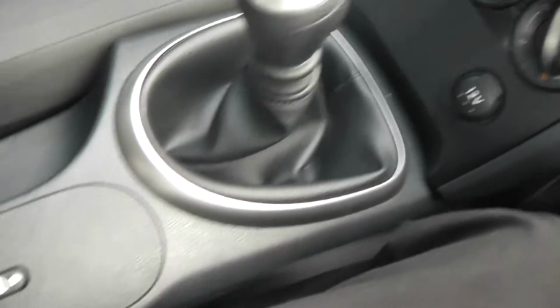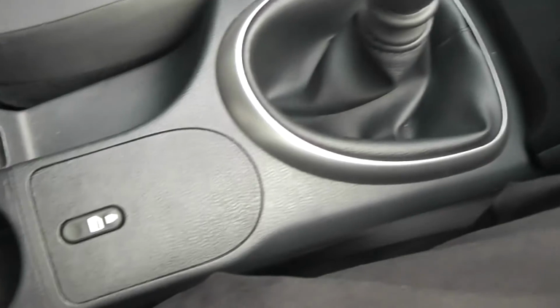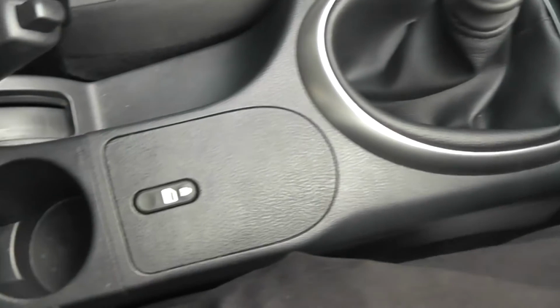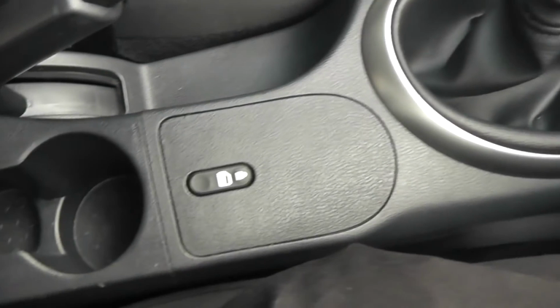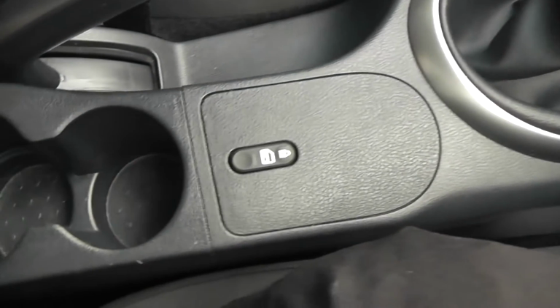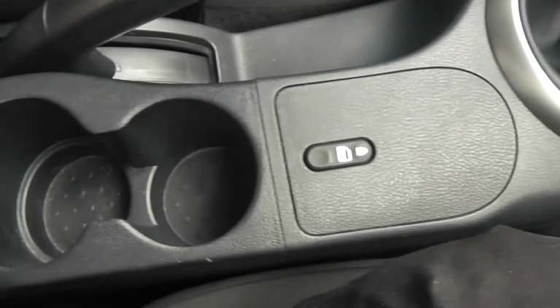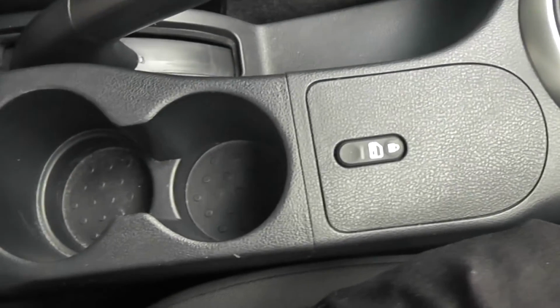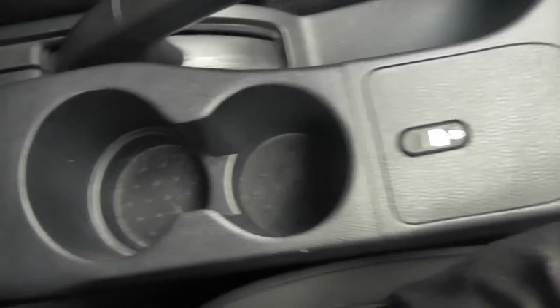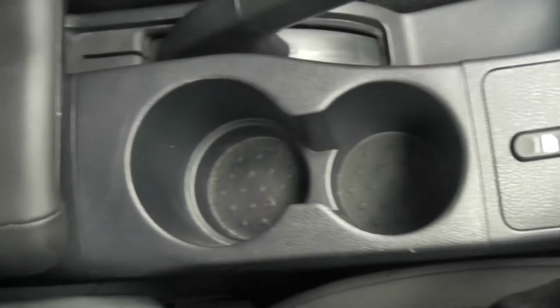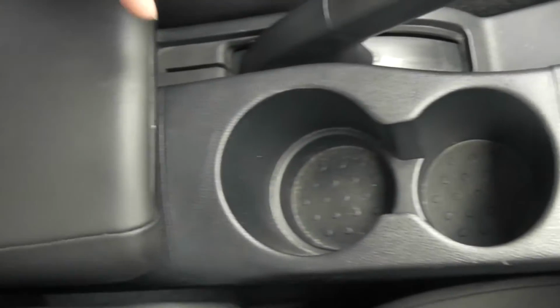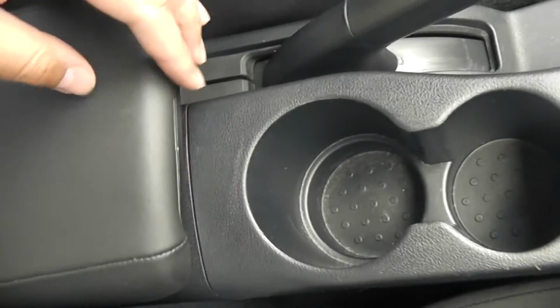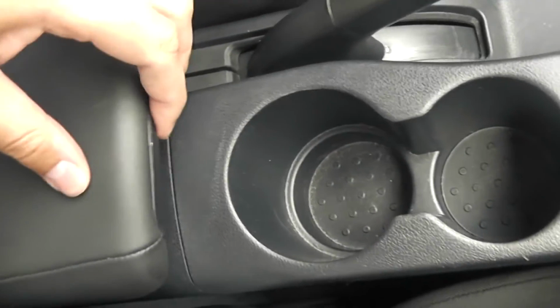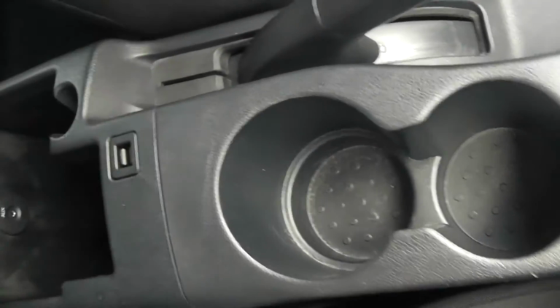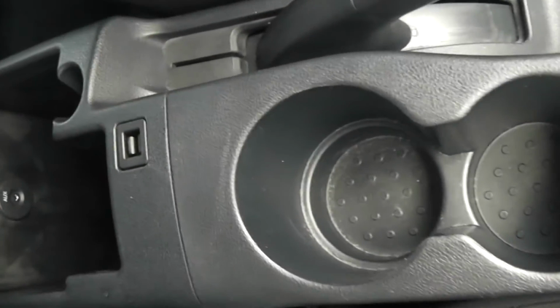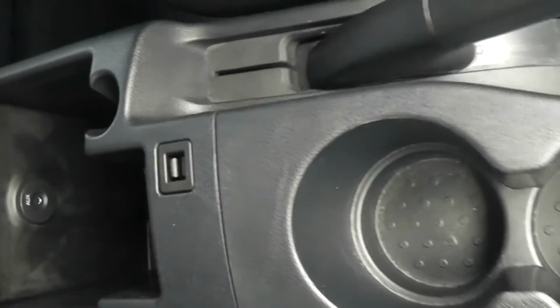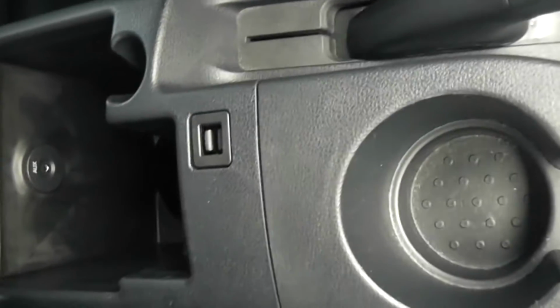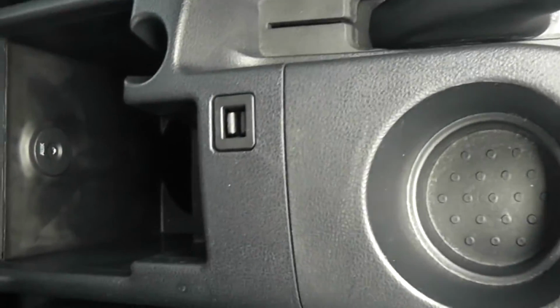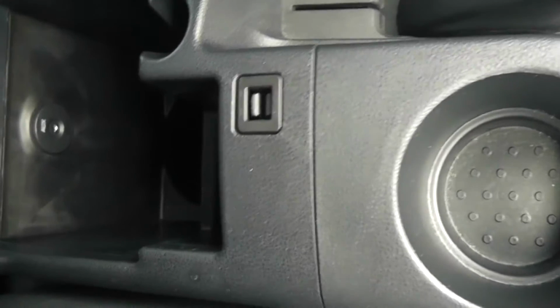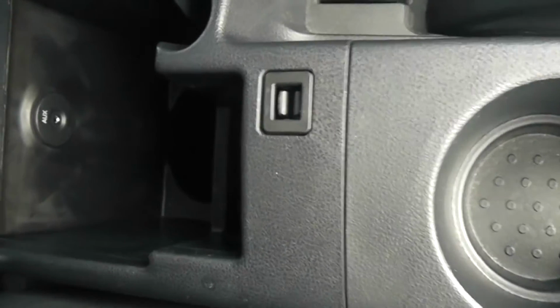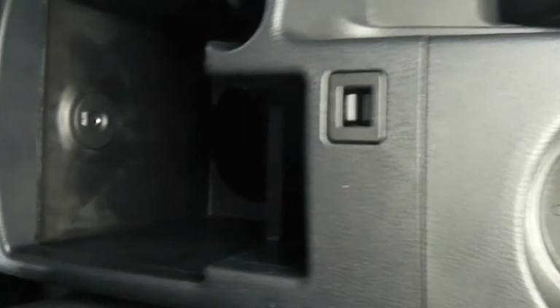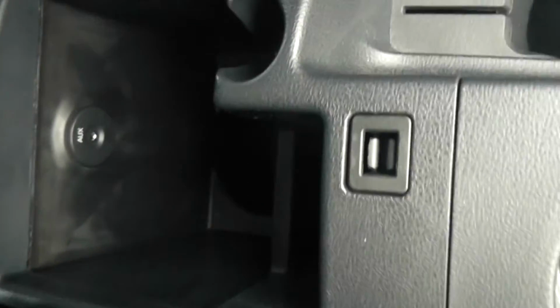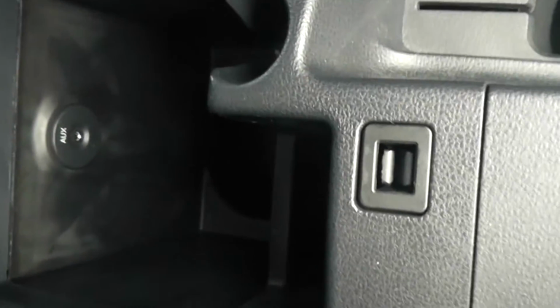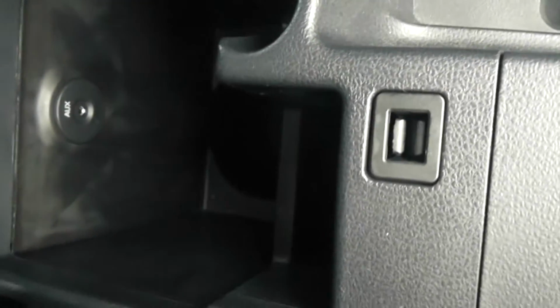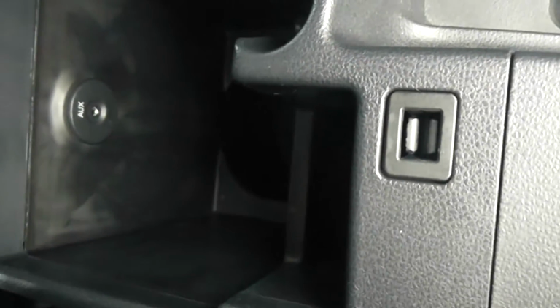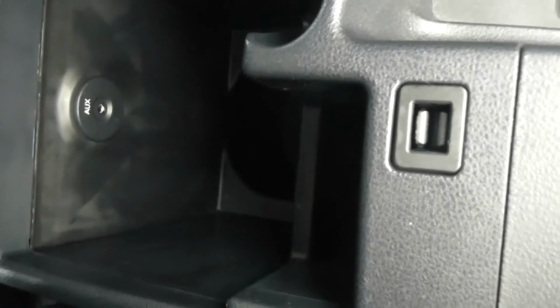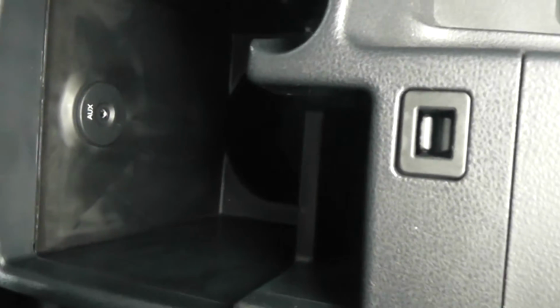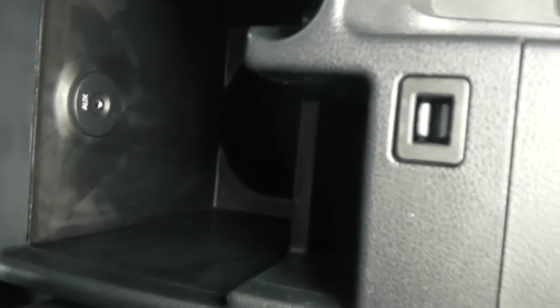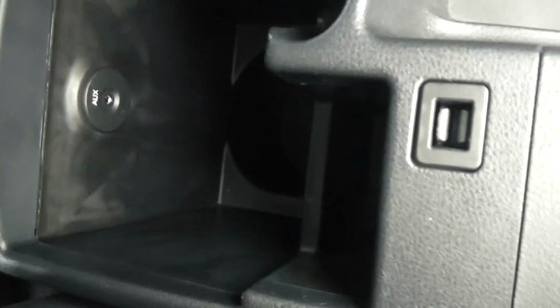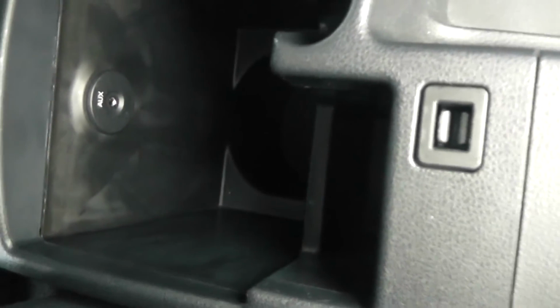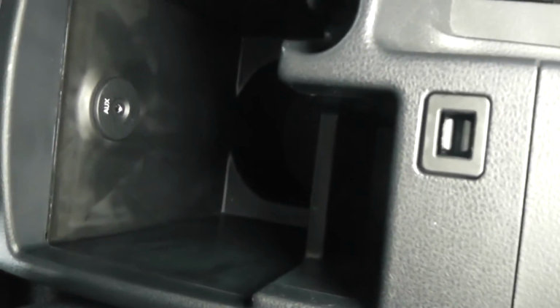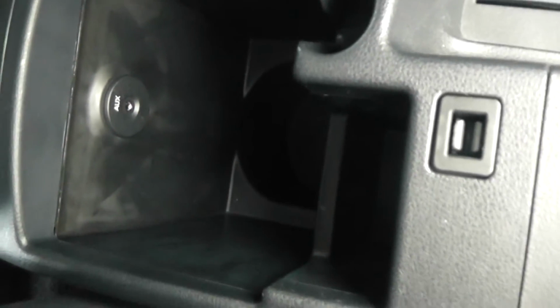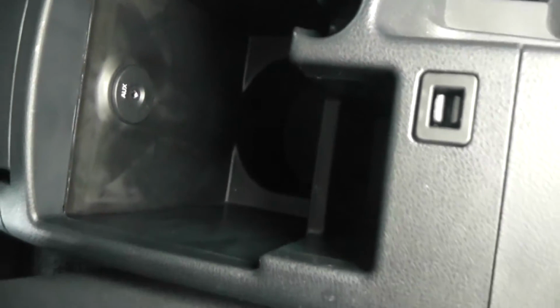There's also storage including a couple of cup holders, and under the armrest there's more storage. We also have an AUX port so you can connect up any MP3 players.